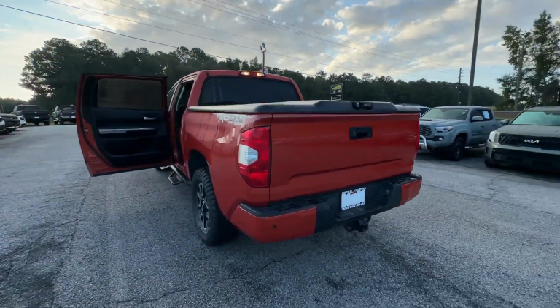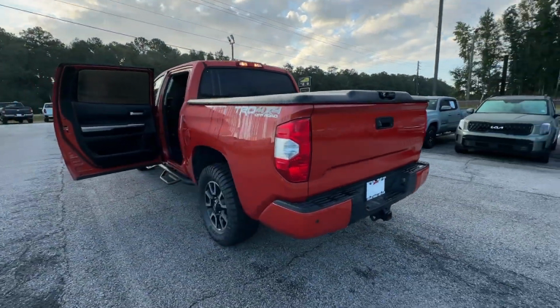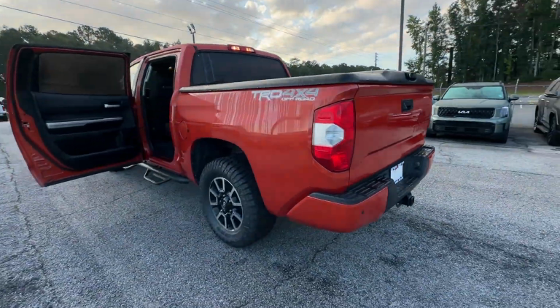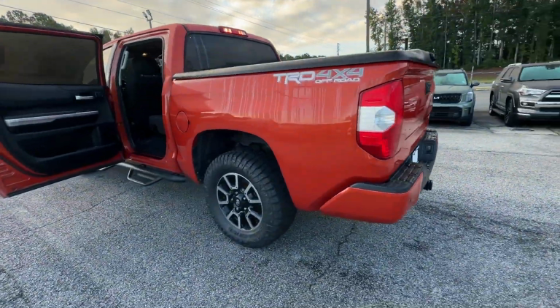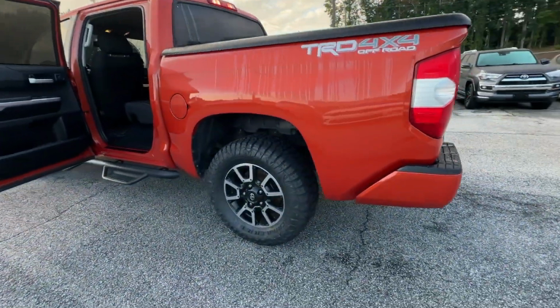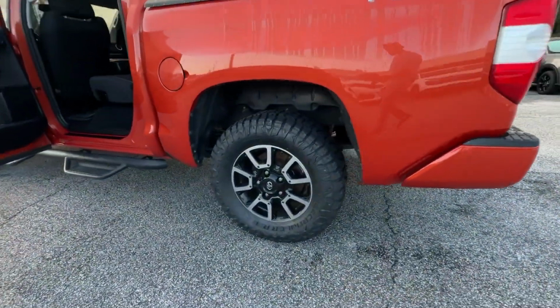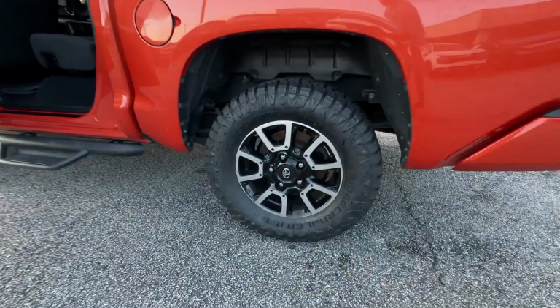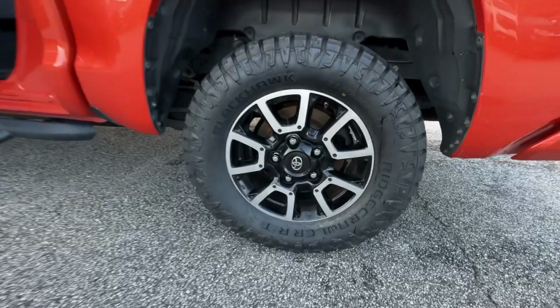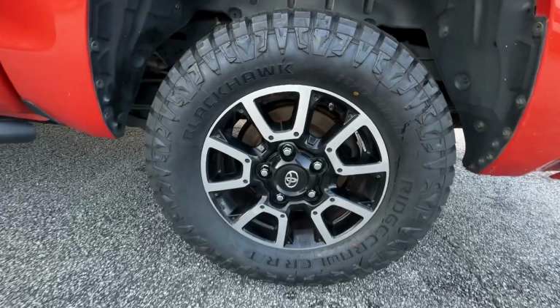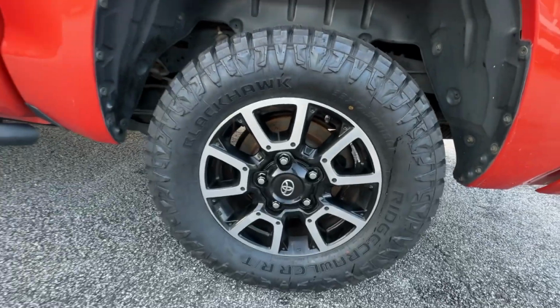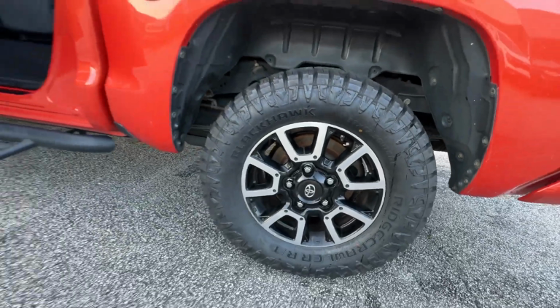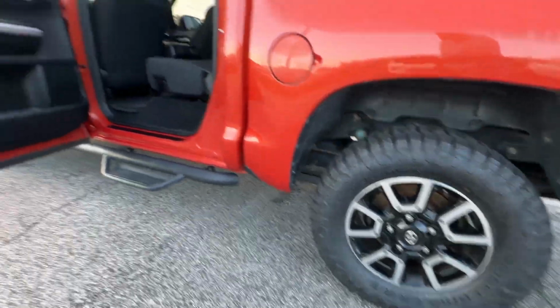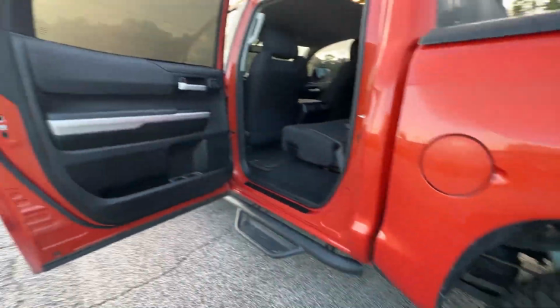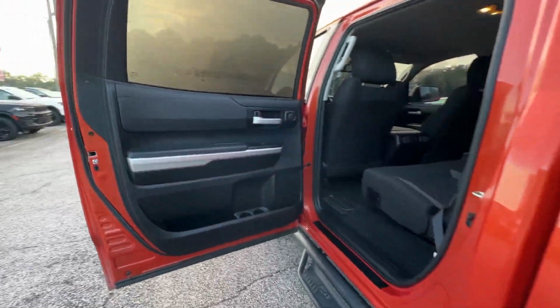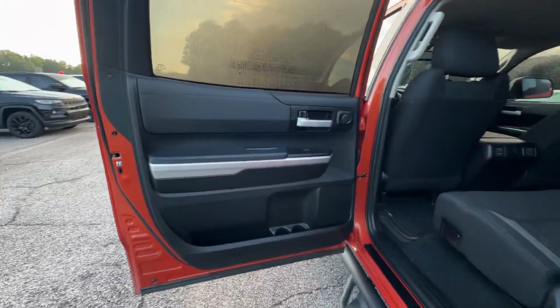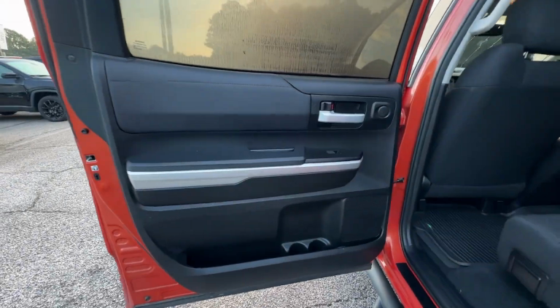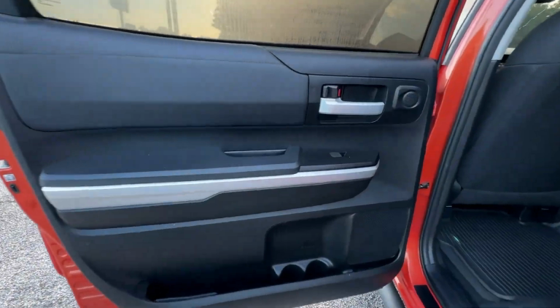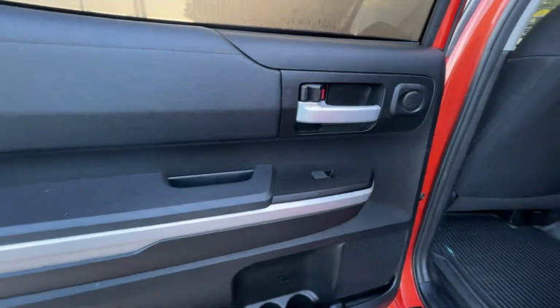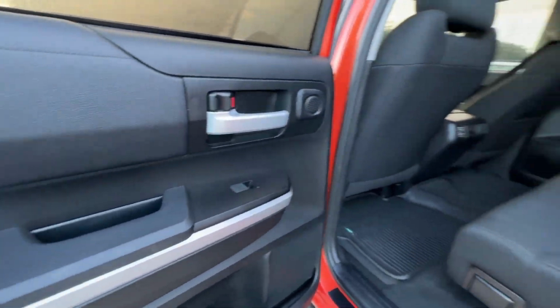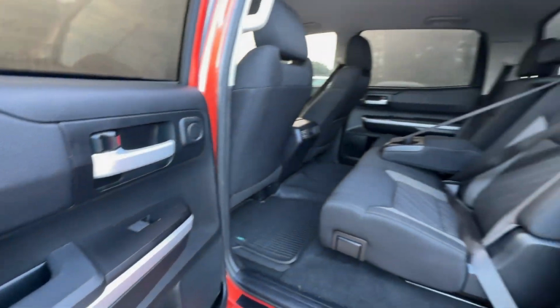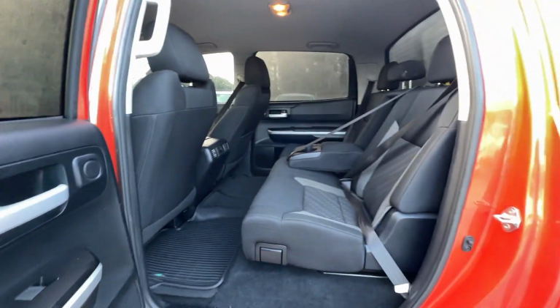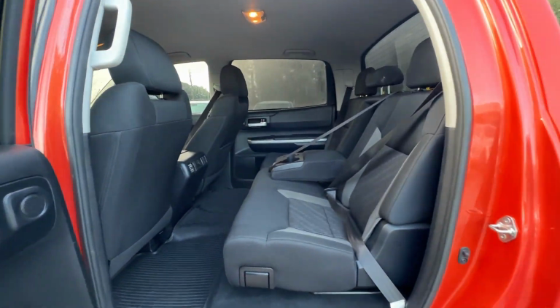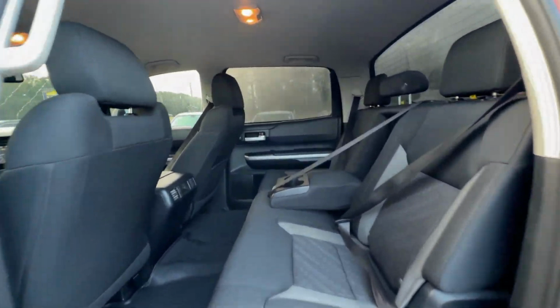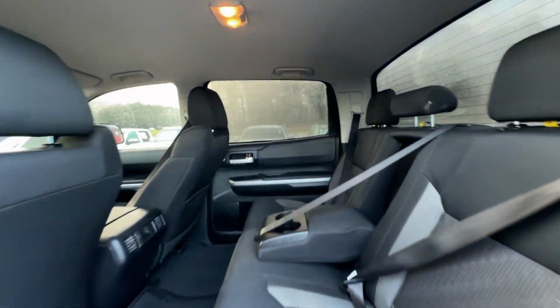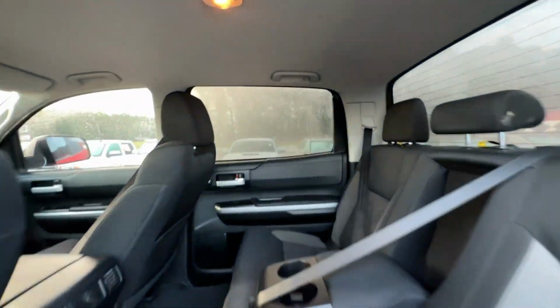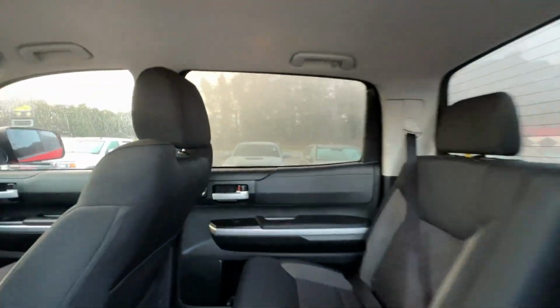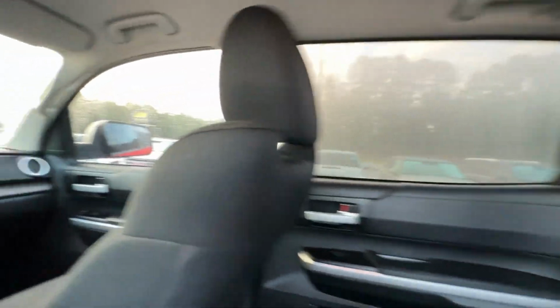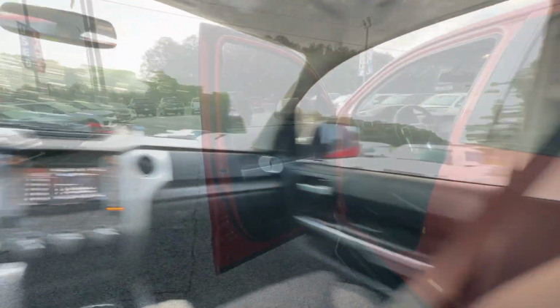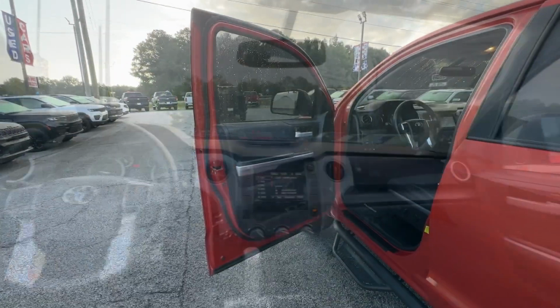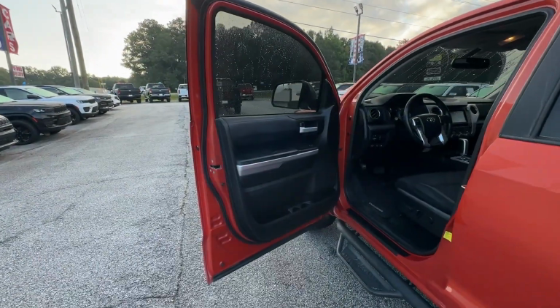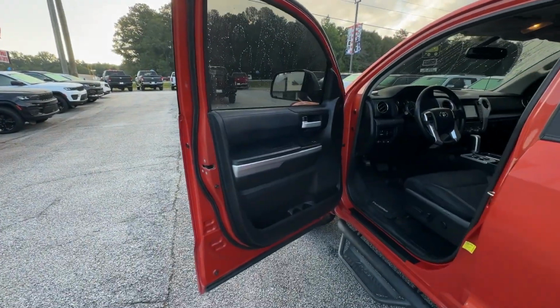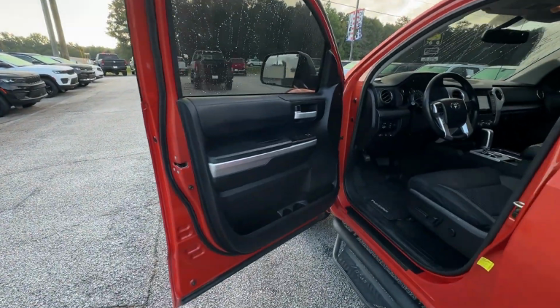Keyless entry, navigation system, four-wheel drive, heated mirrors, premium sound system, satellite radio, fog lamps, backup camera, steering wheel audio controls, Bluetooth connection.